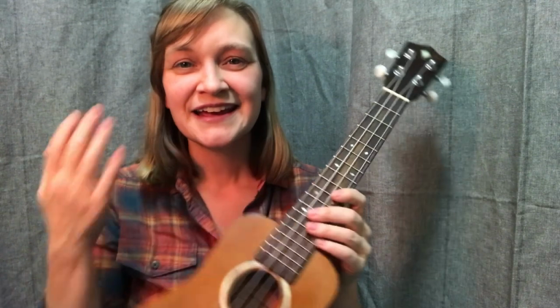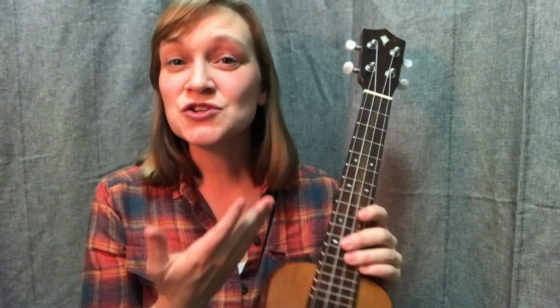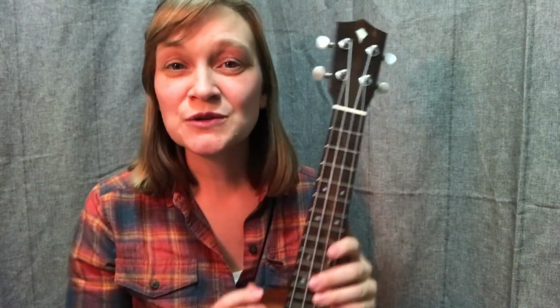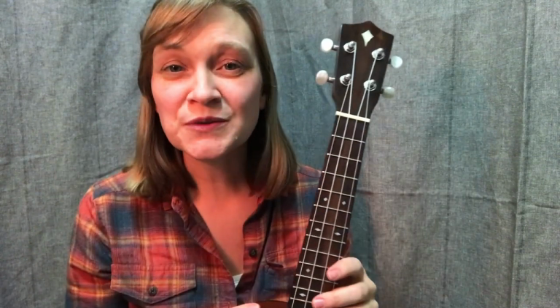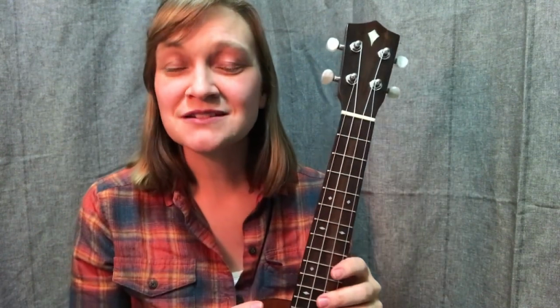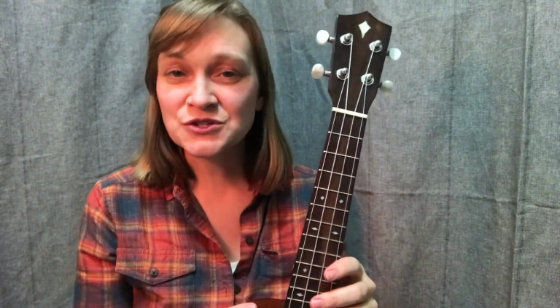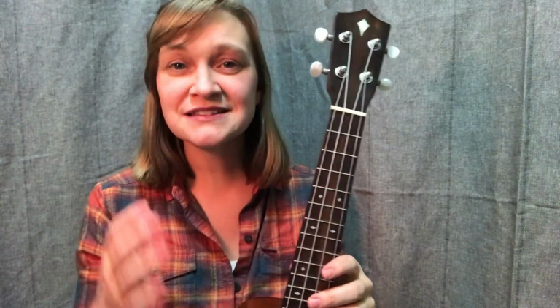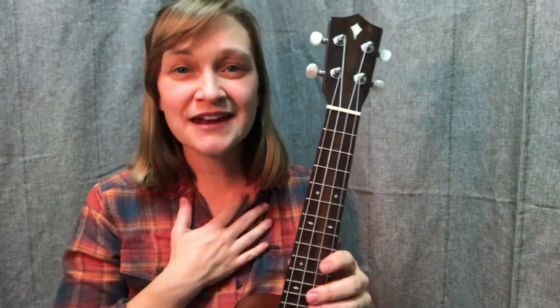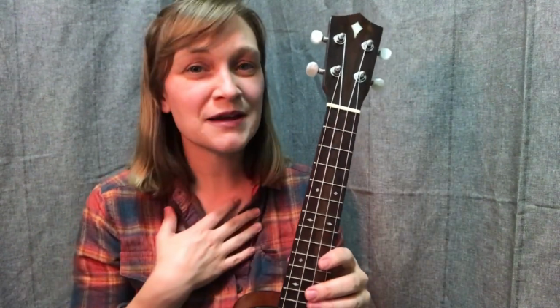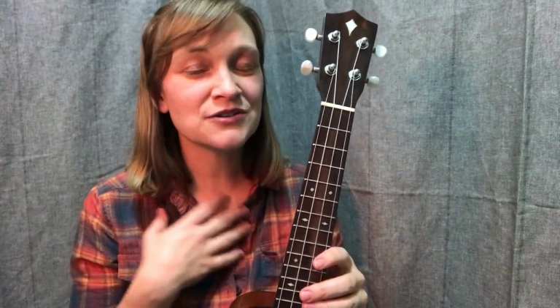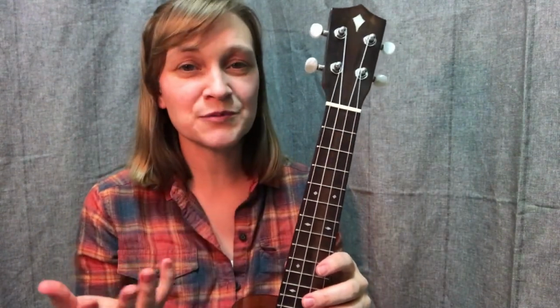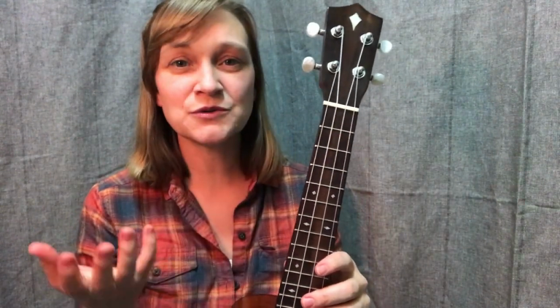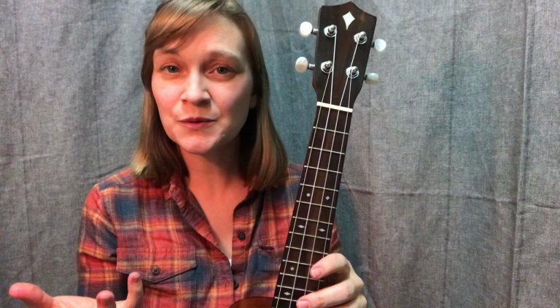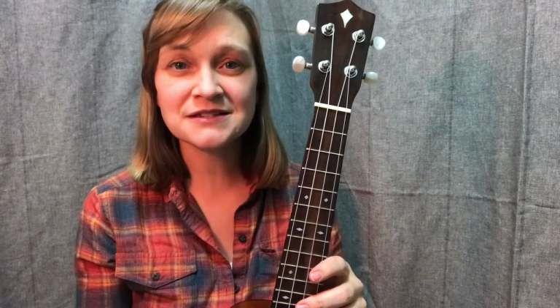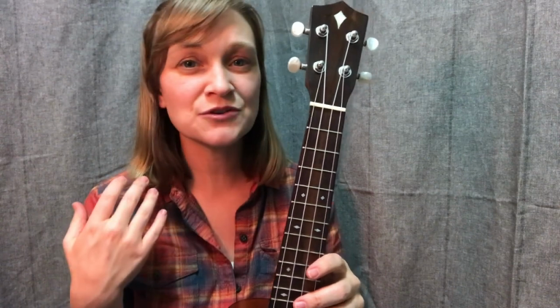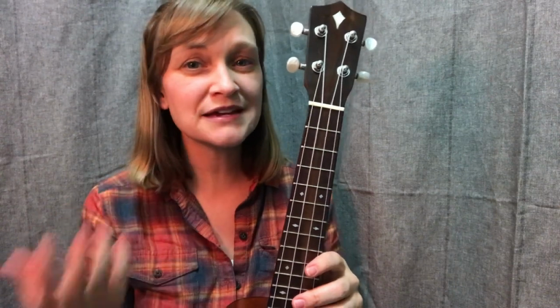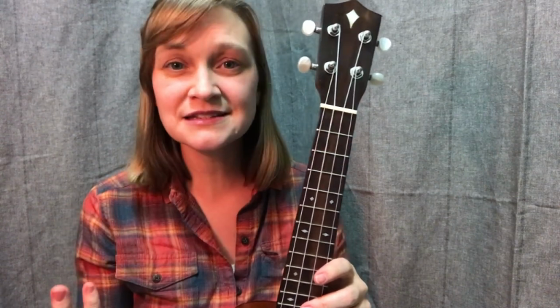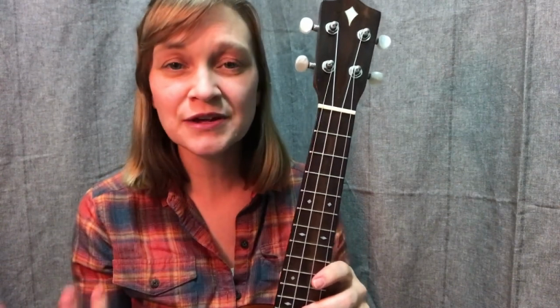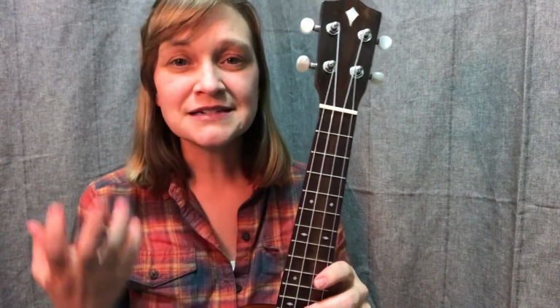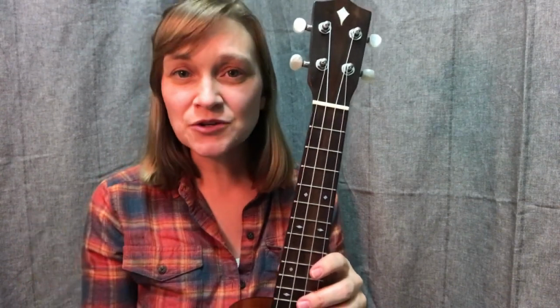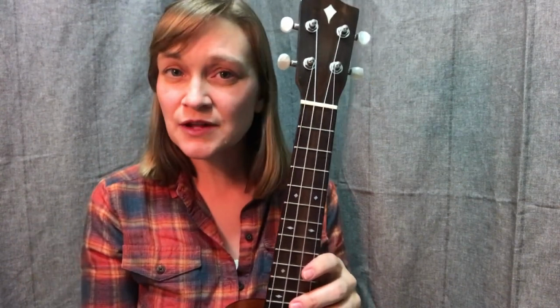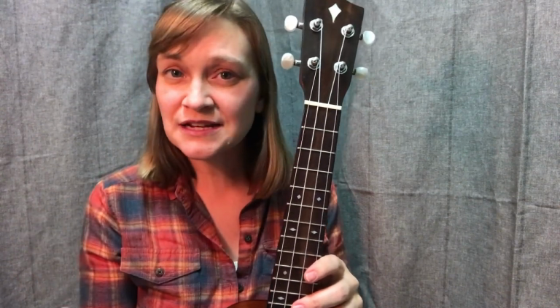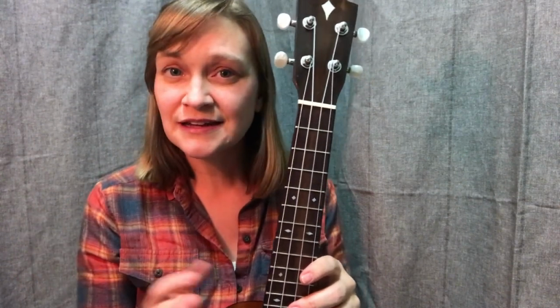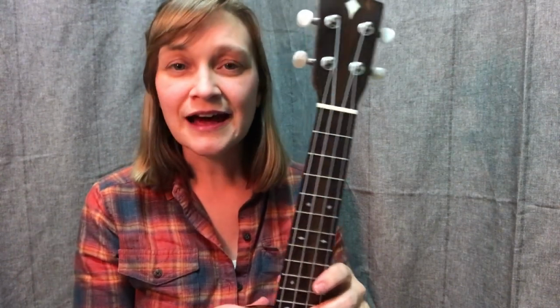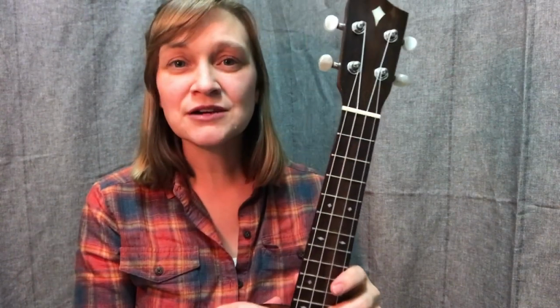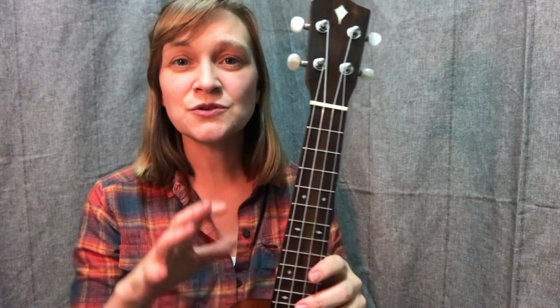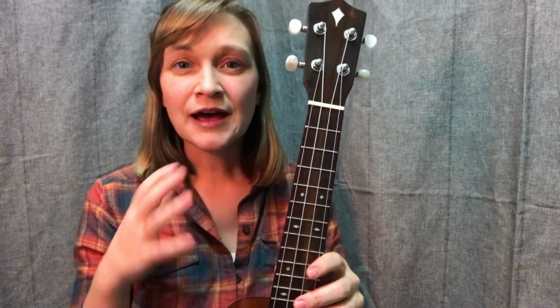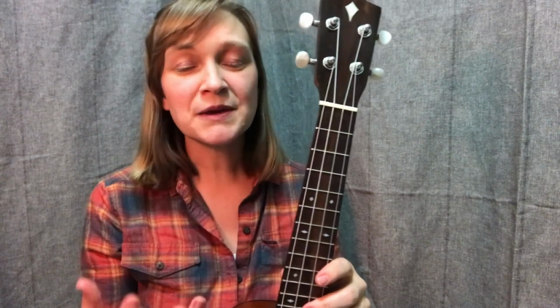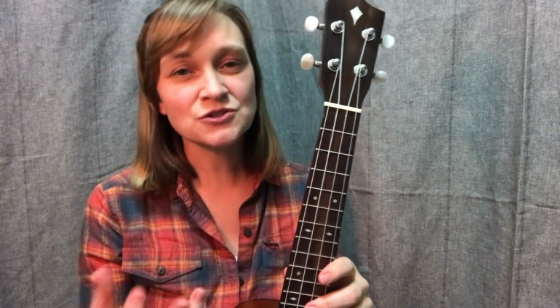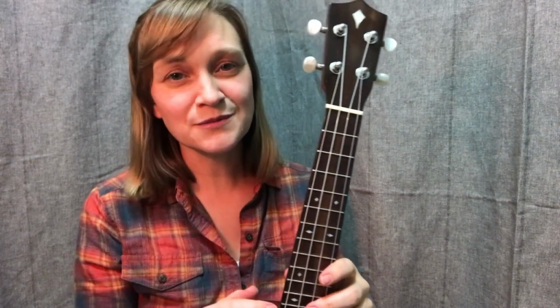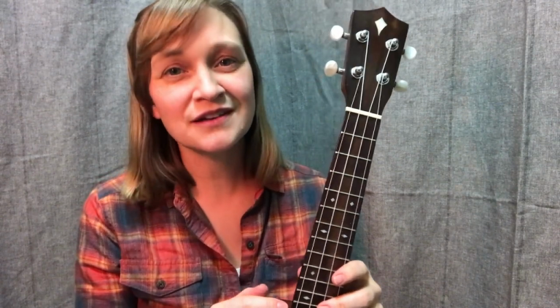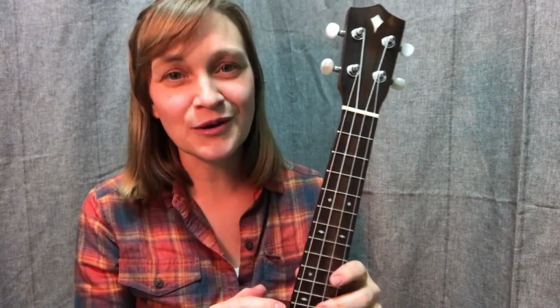There is so much you can learn with just four strings, and that is what I'm here to help you do. Whether it is taking your playing to the next level or deepening your musical understanding, I'm here to help you make this journey in music your own.